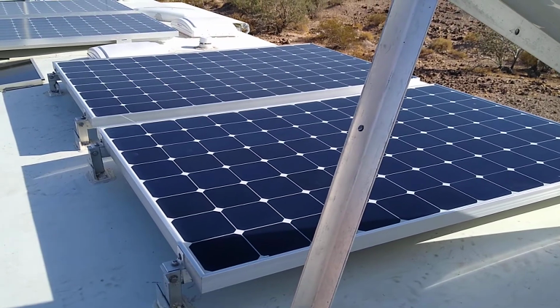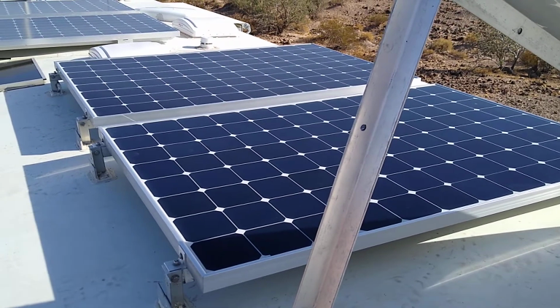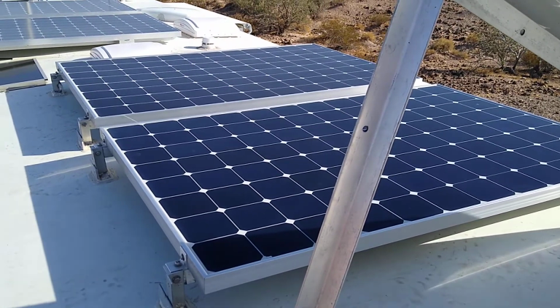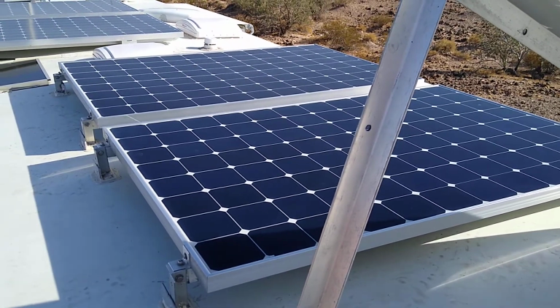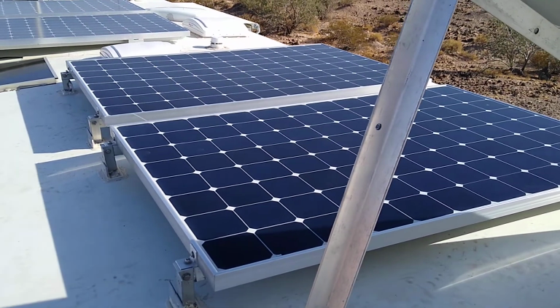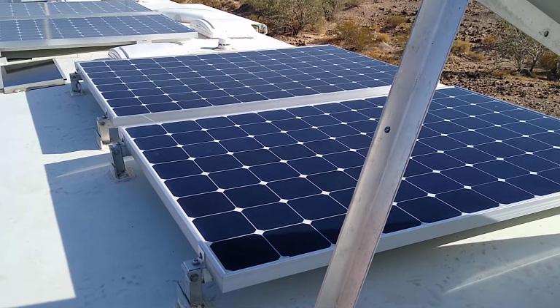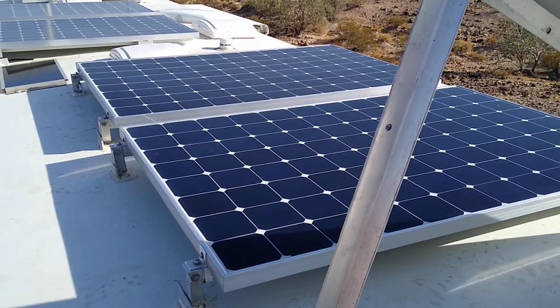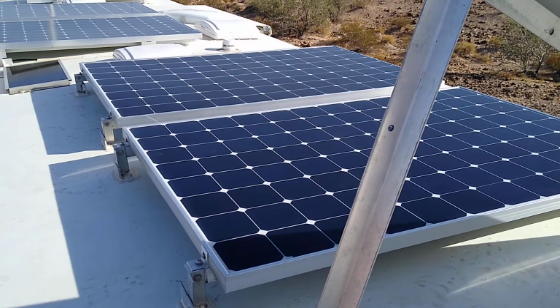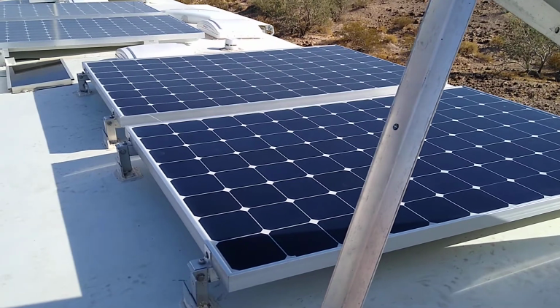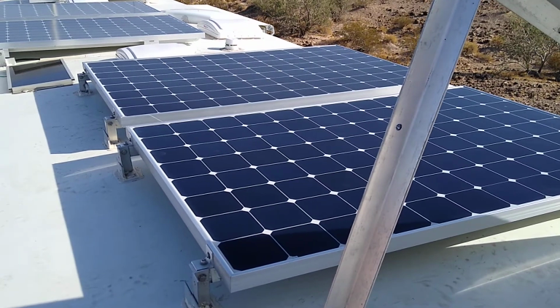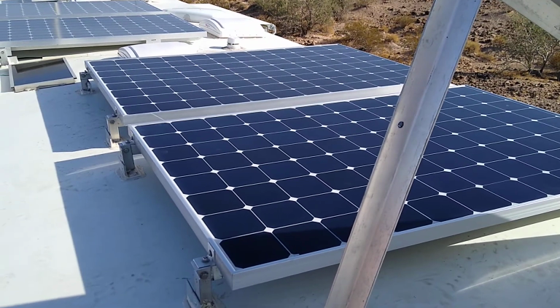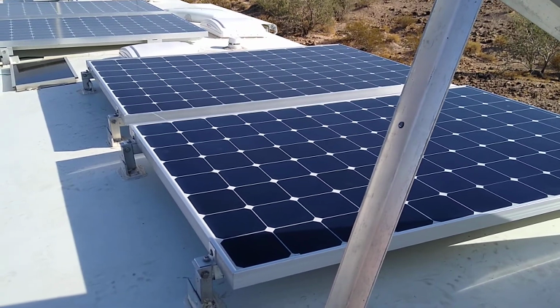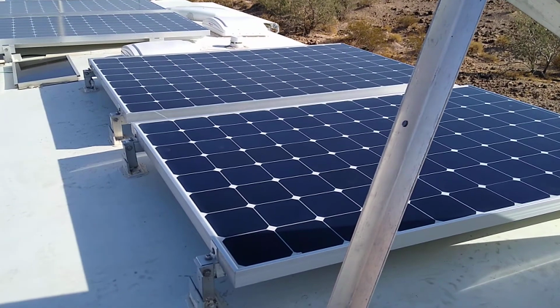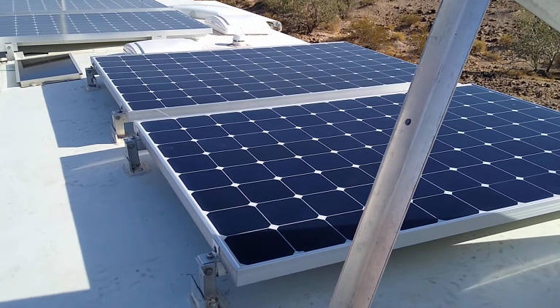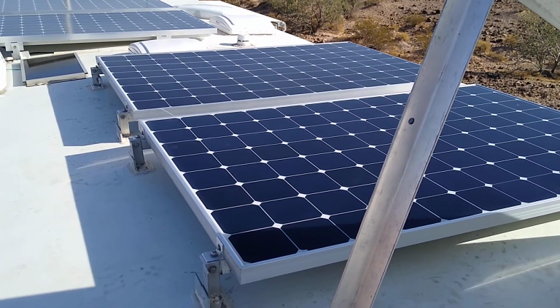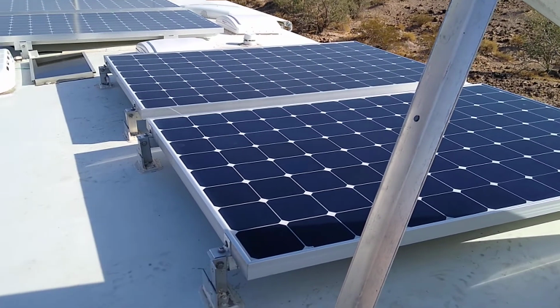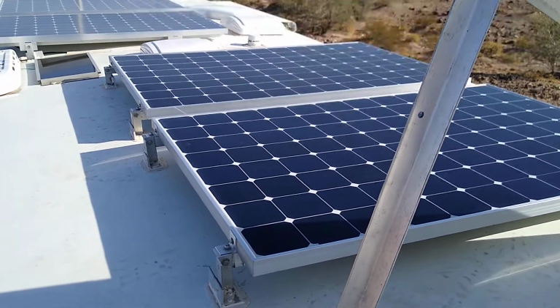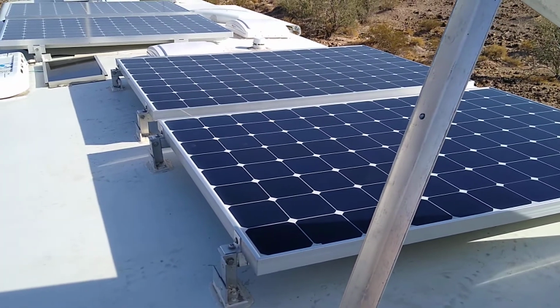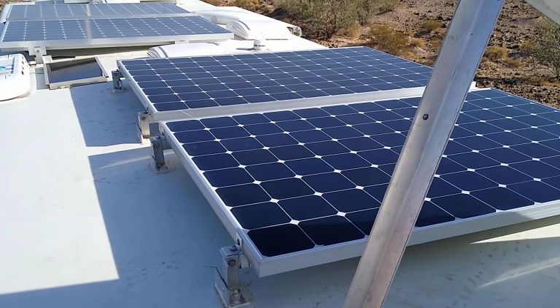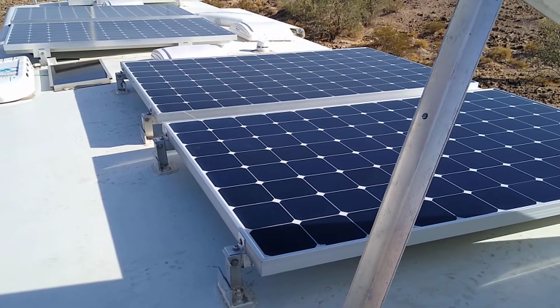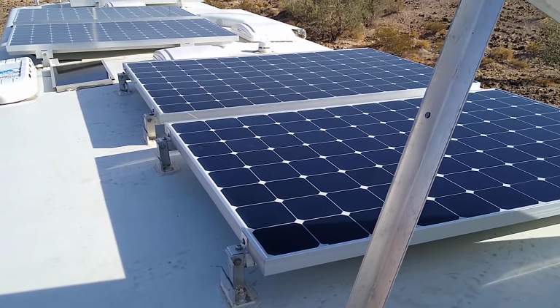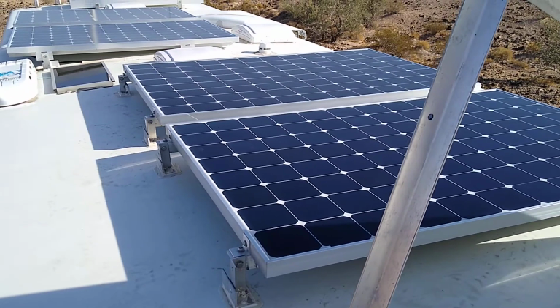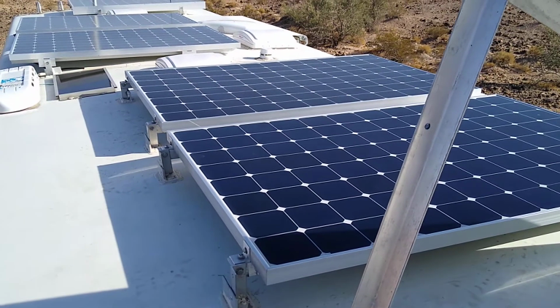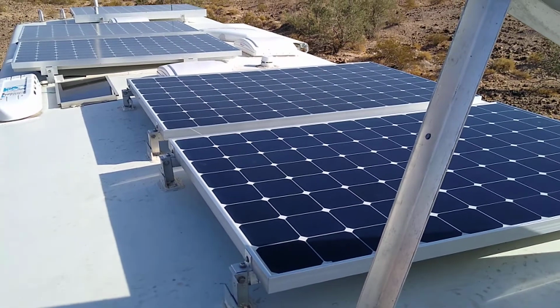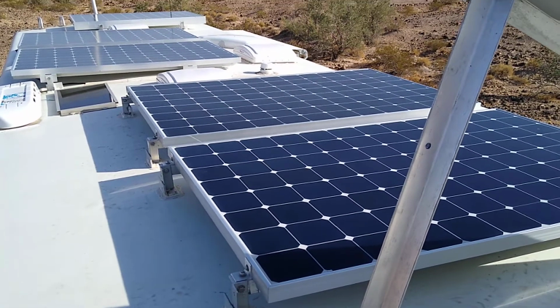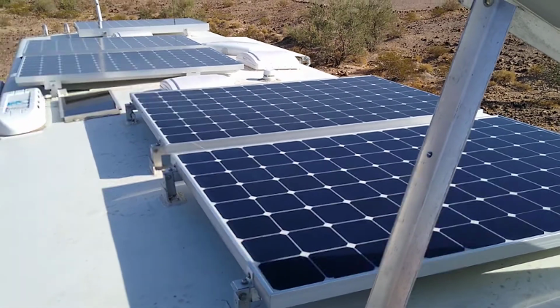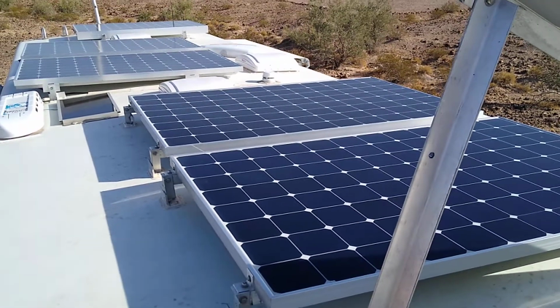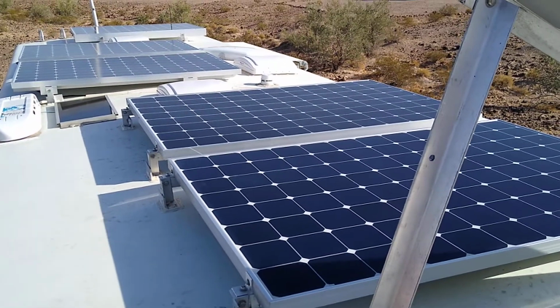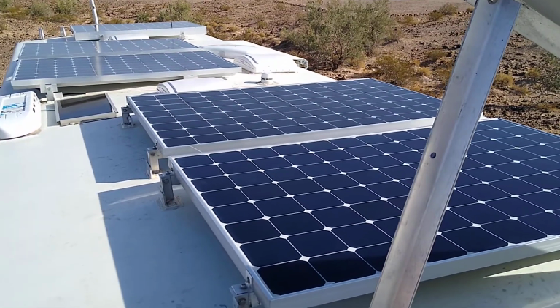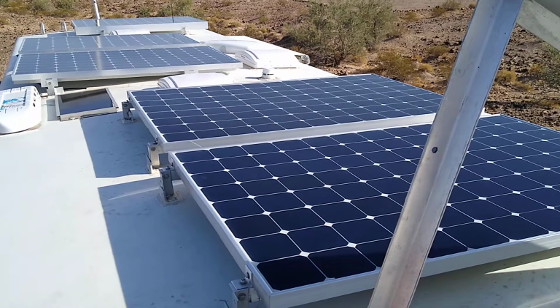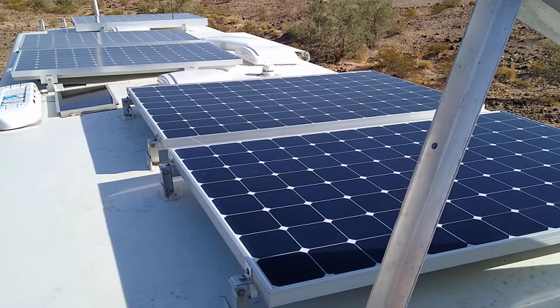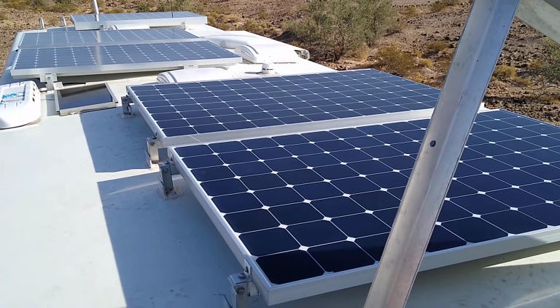Hey, welcome to the channel. I've had a request from one of my subscribers who saw my video on the 2,000 watts of solar that I have on top of our motorhome here, wanted to know how they're mounted and can I tilt them.